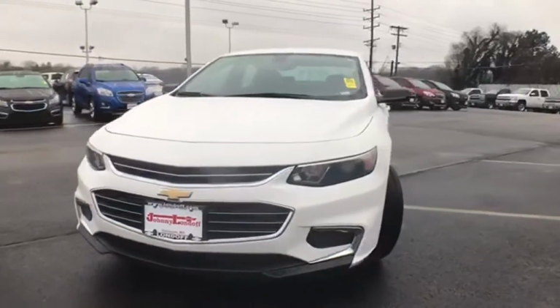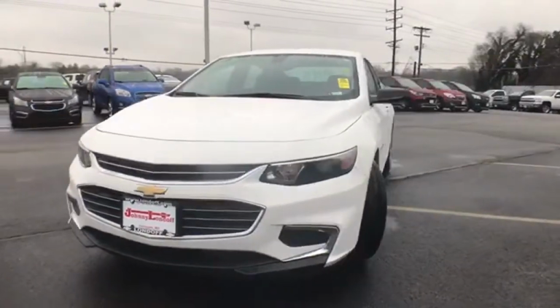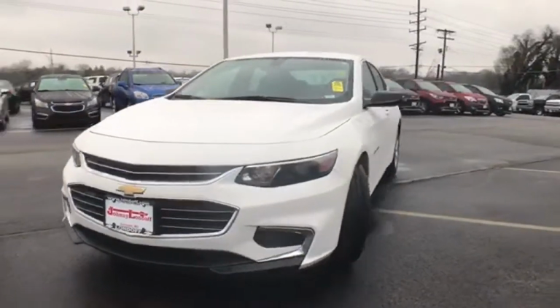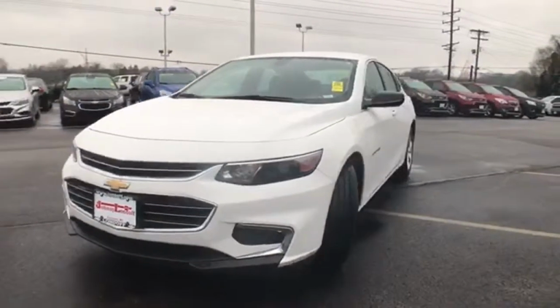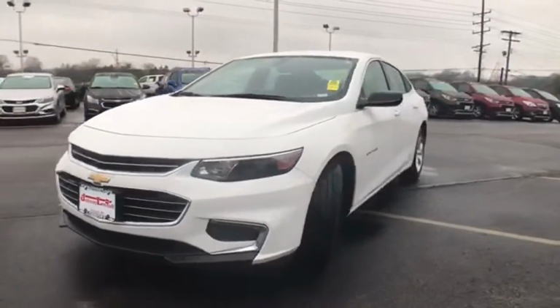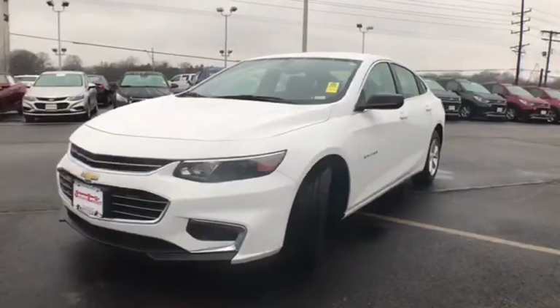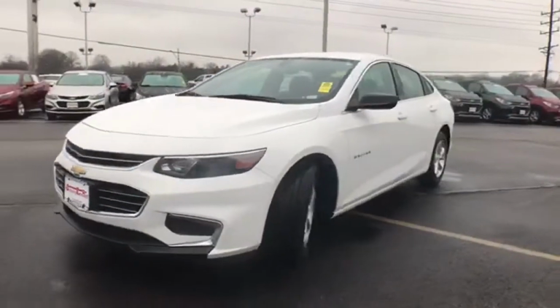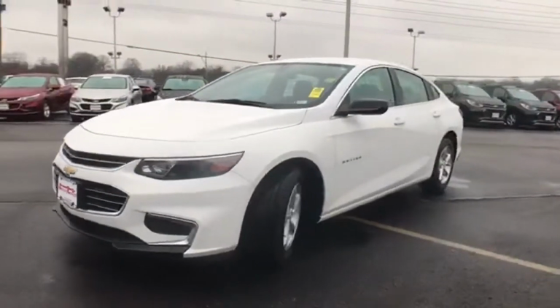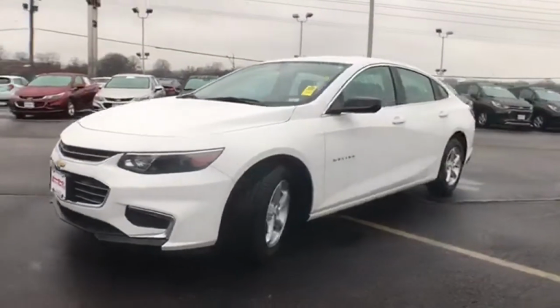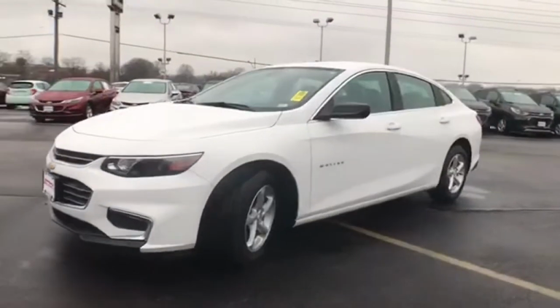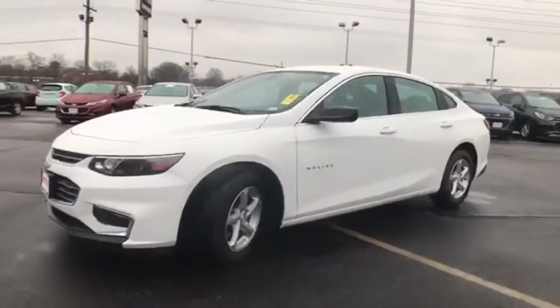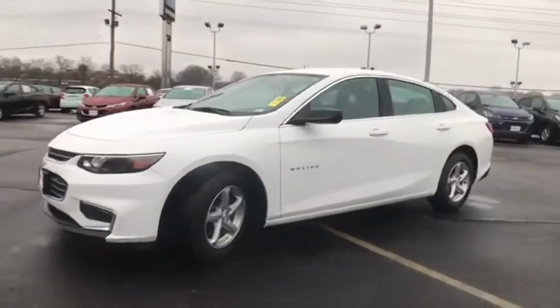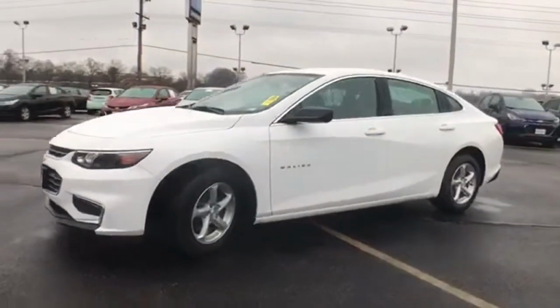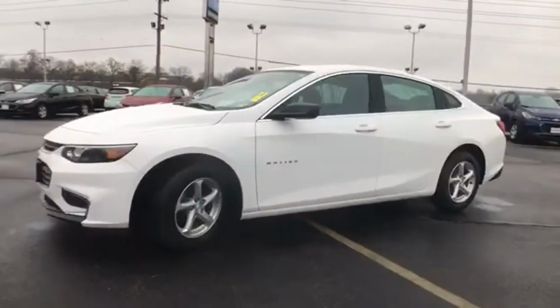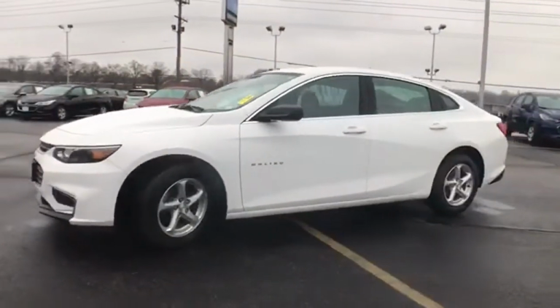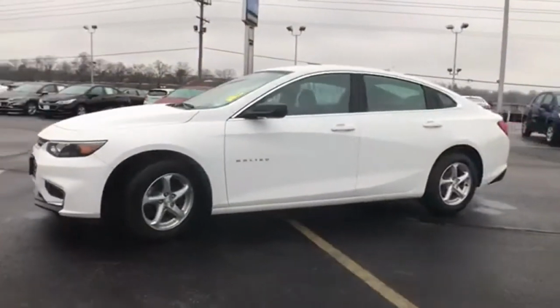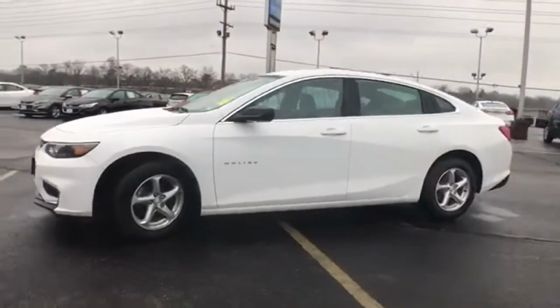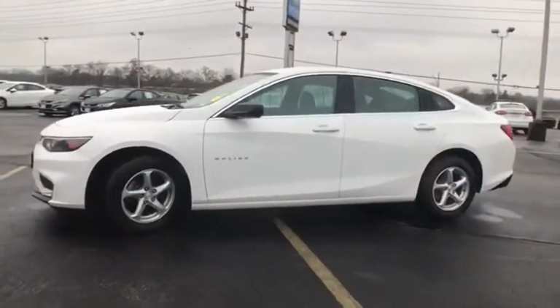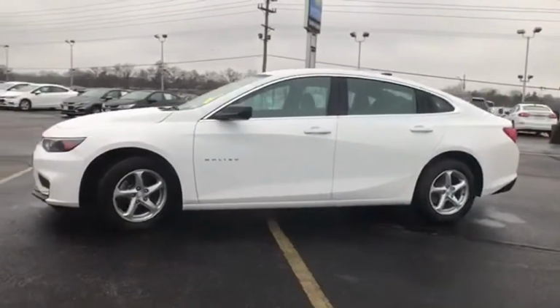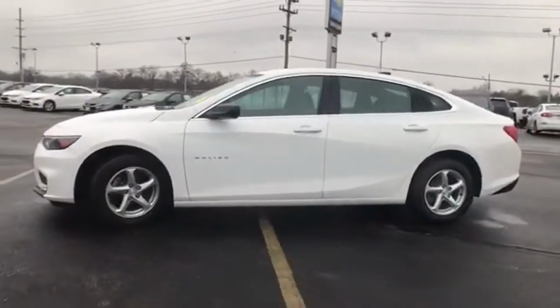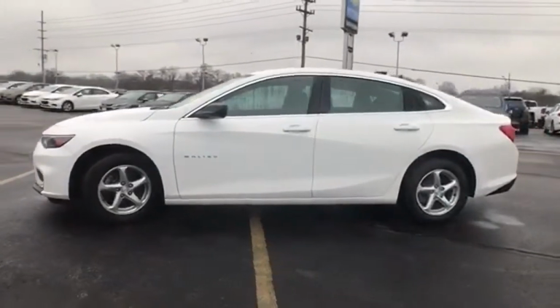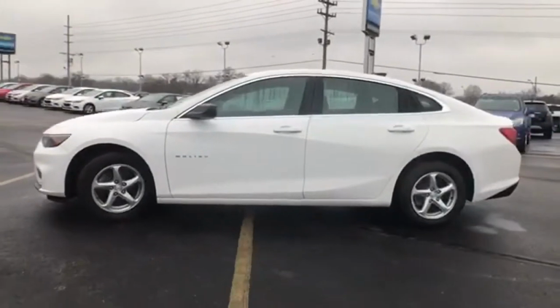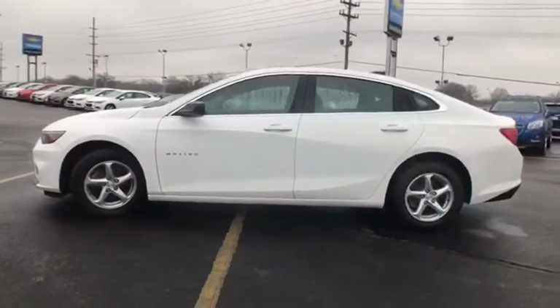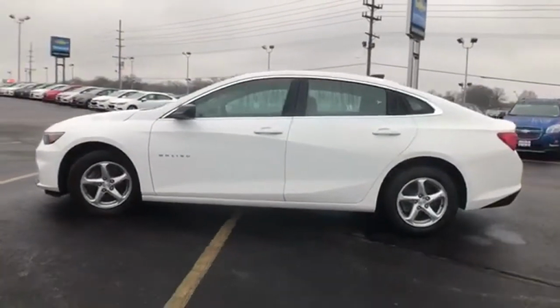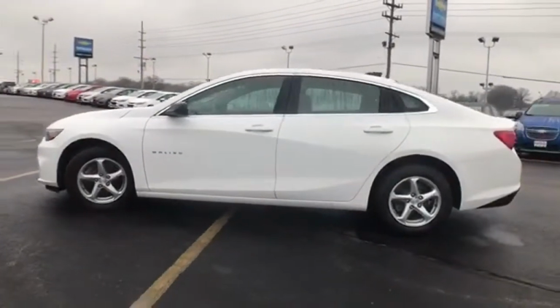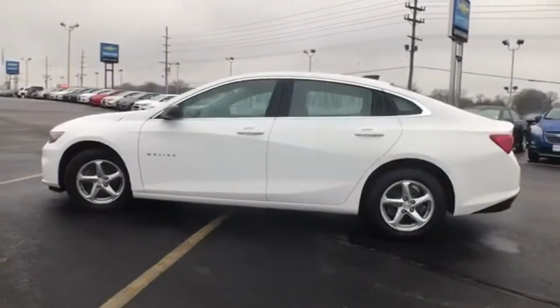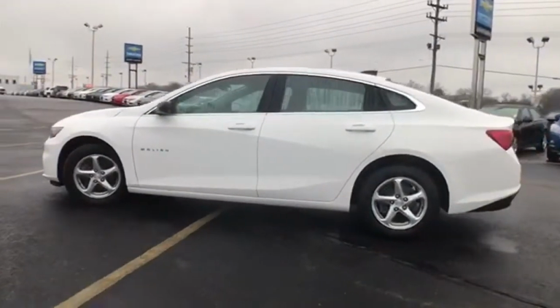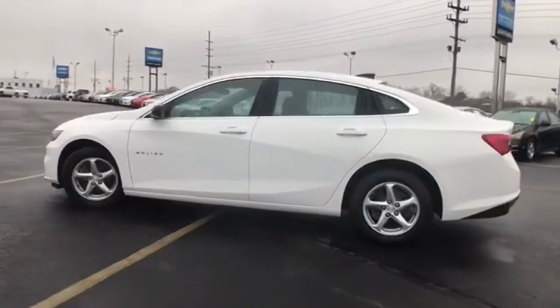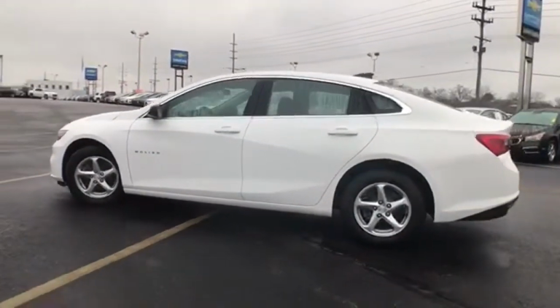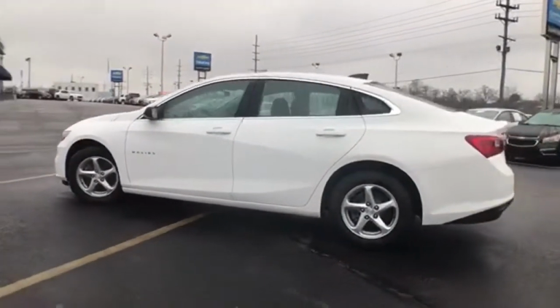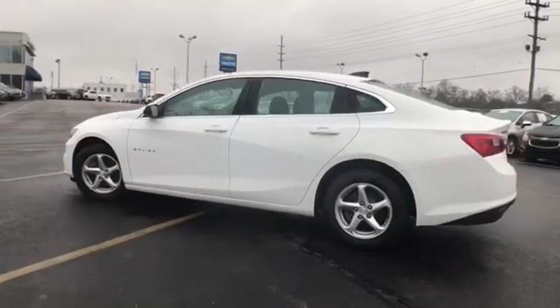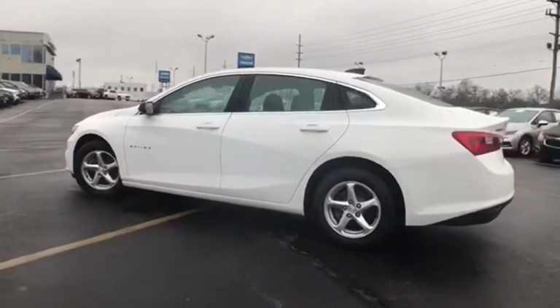It's a 2018 Chevrolet Malibu. Dramatic style with a strong sense of safety. This Malibu is style with a purpose.